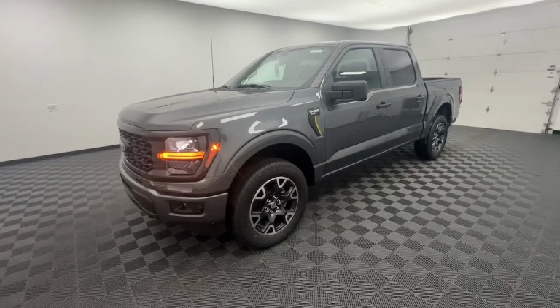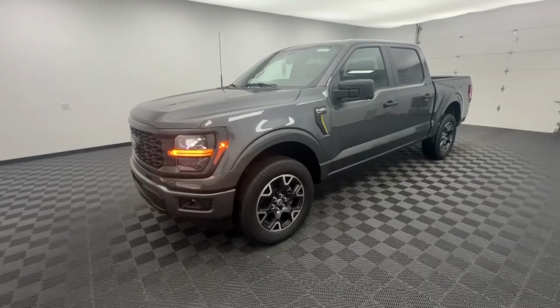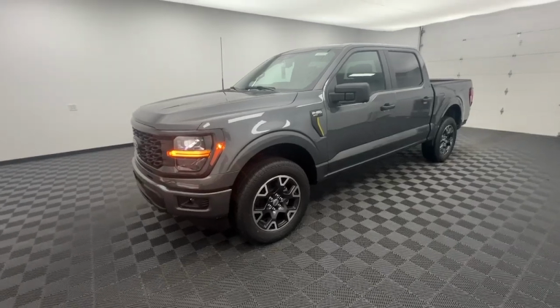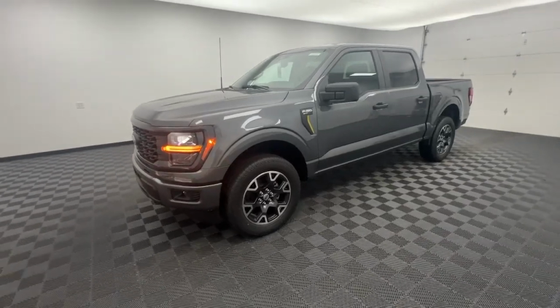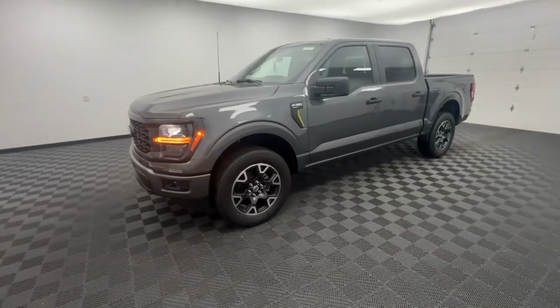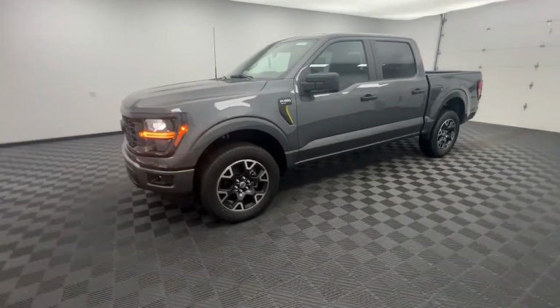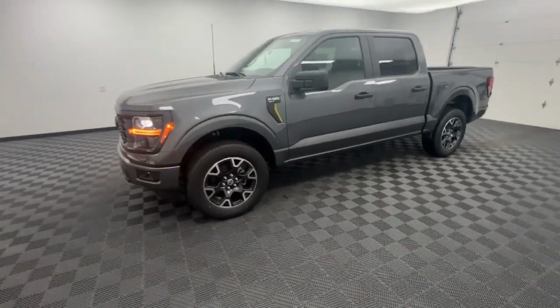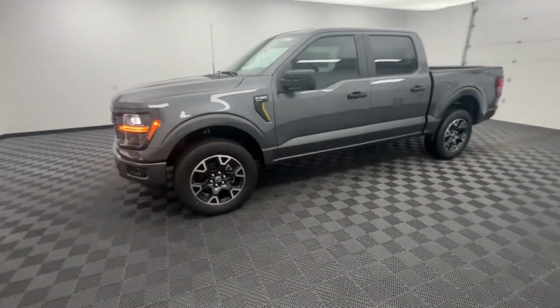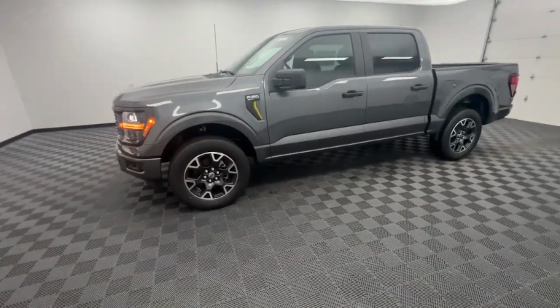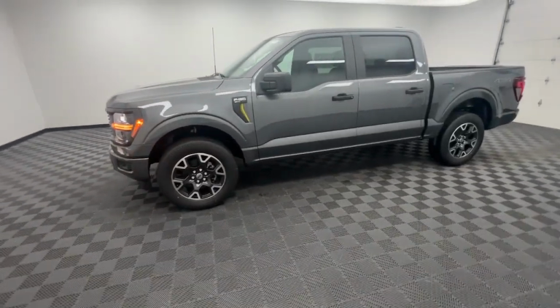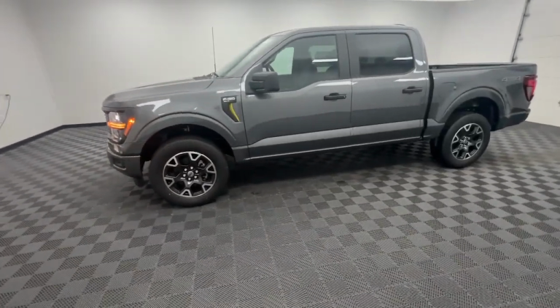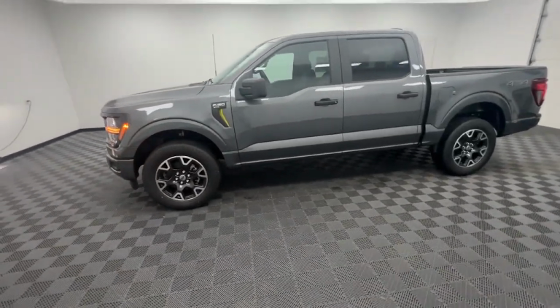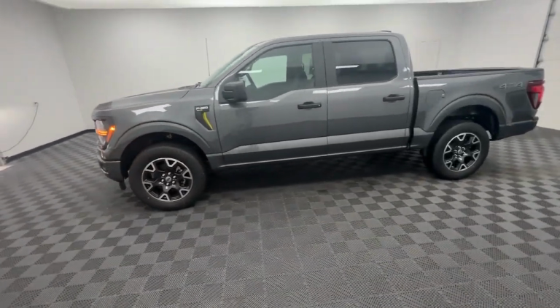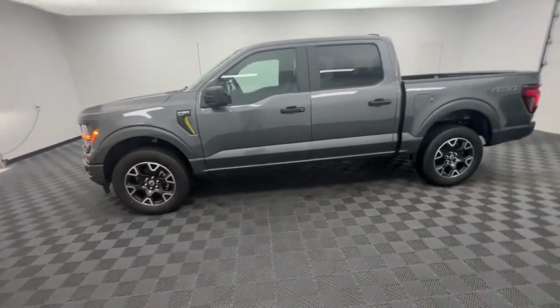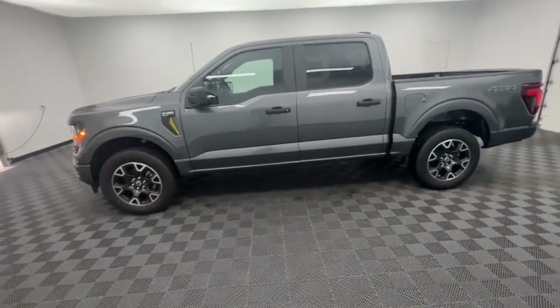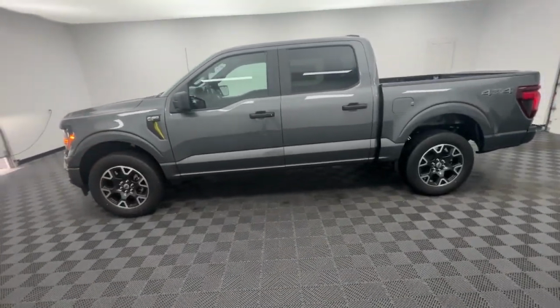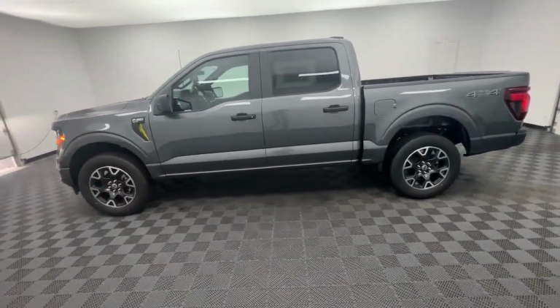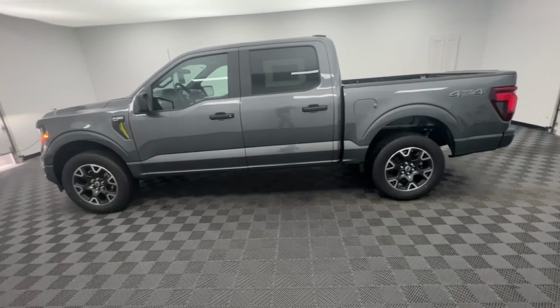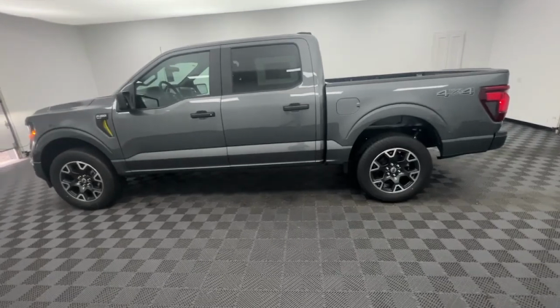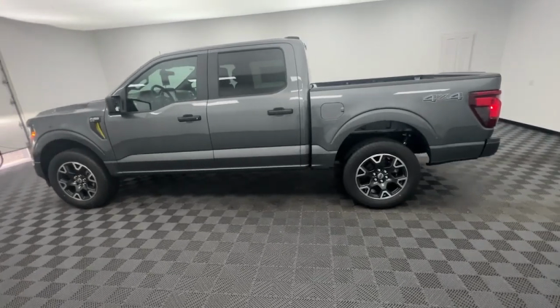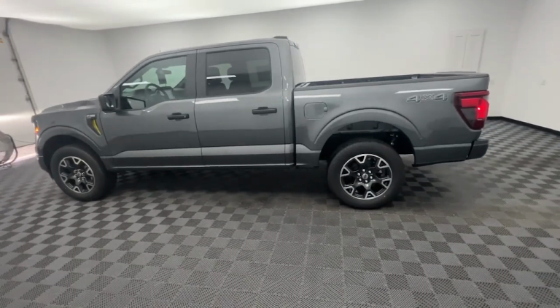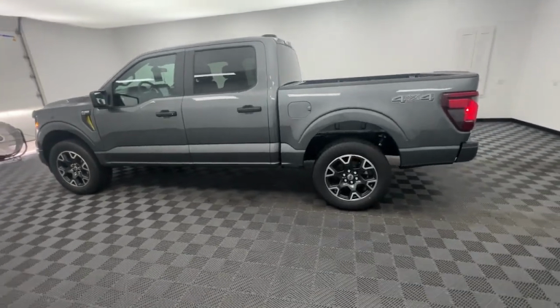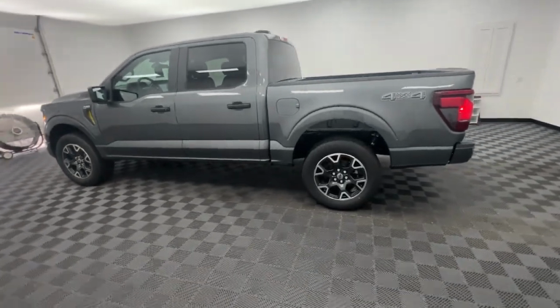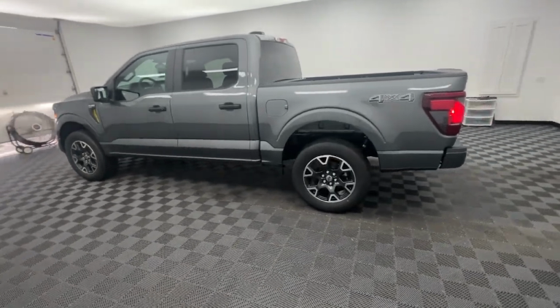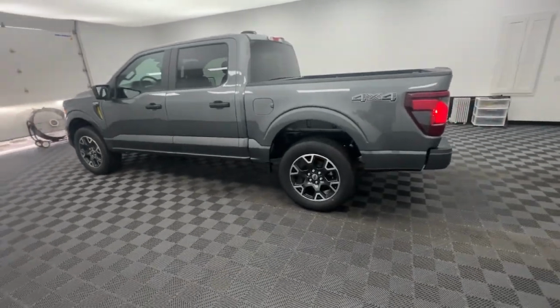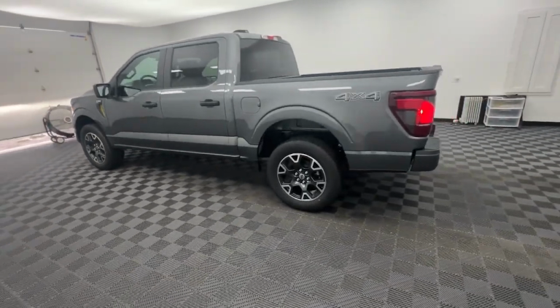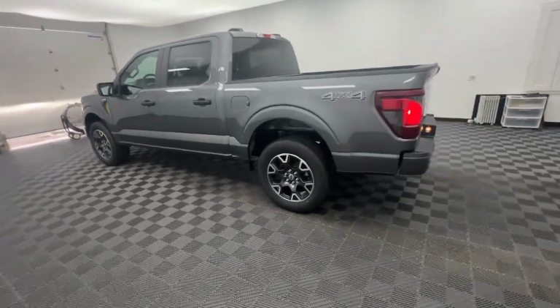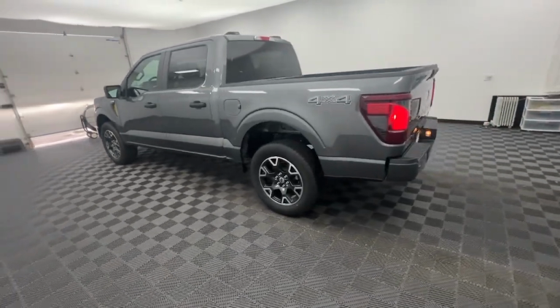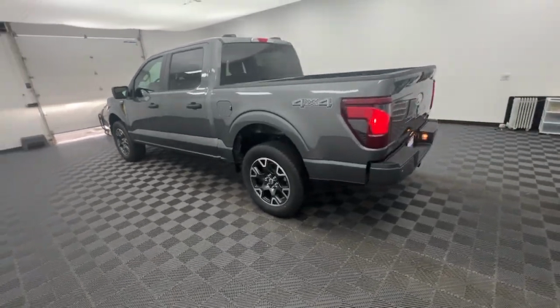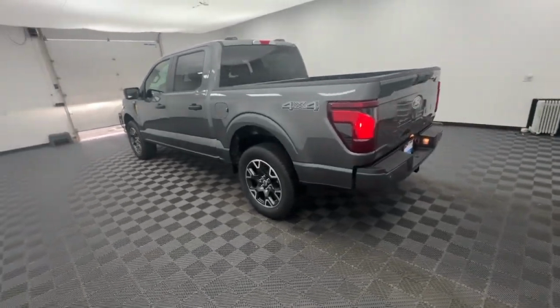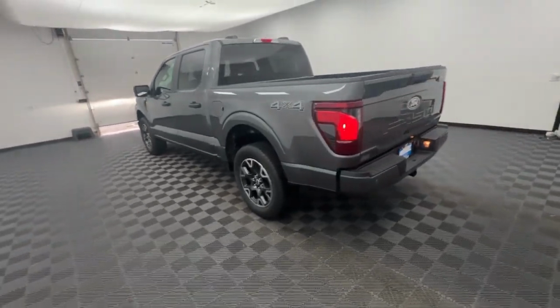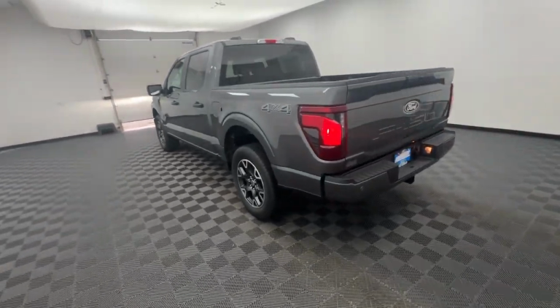Go home happy with the 2024 Ford F-150. This rugged F-150 is ready for work, off-roading, or a little R&R.